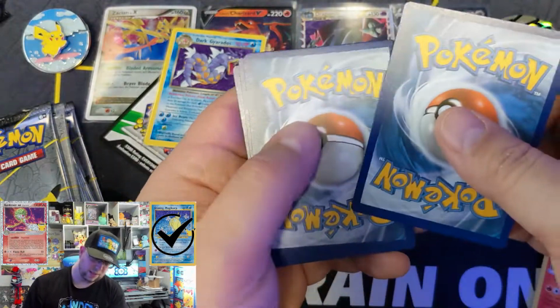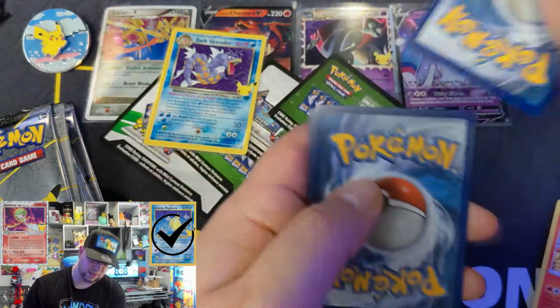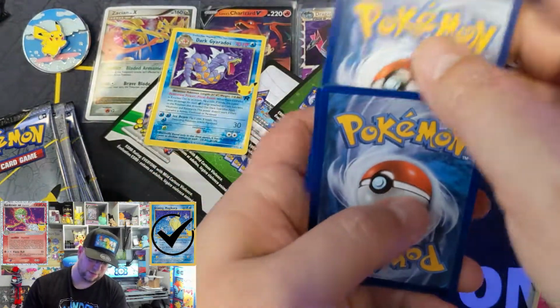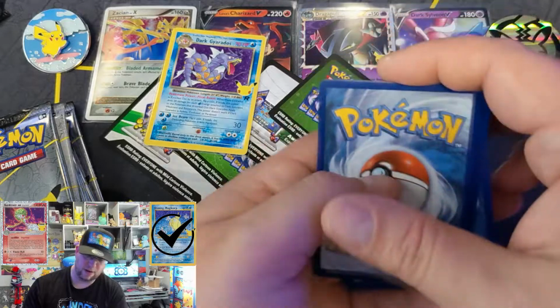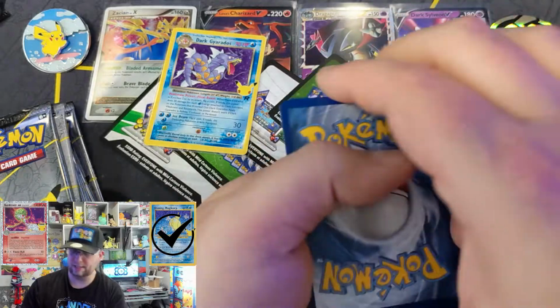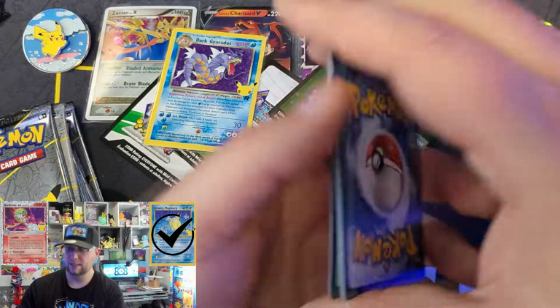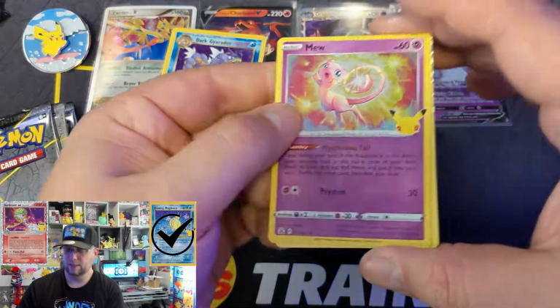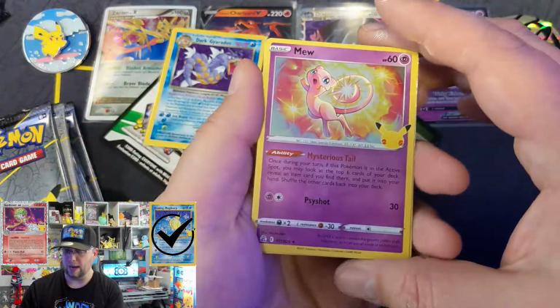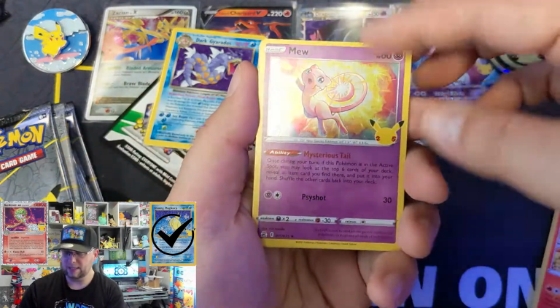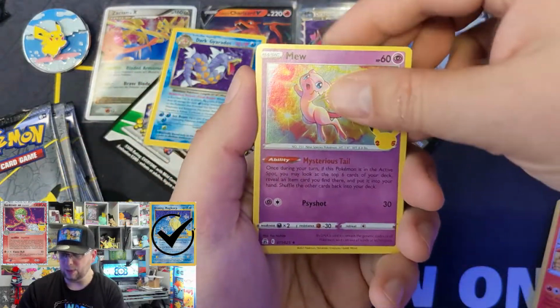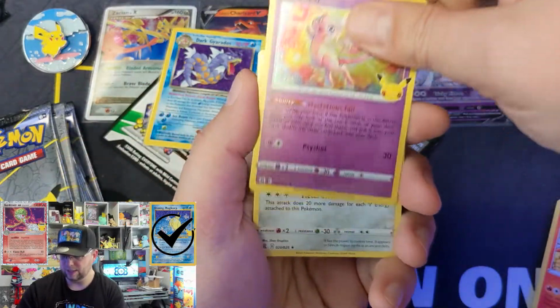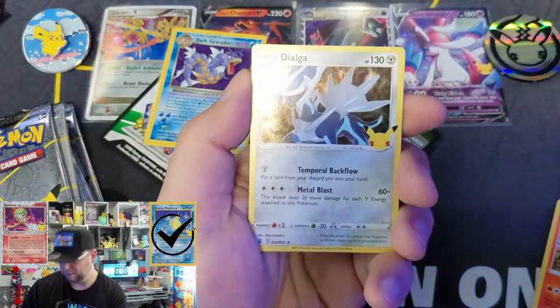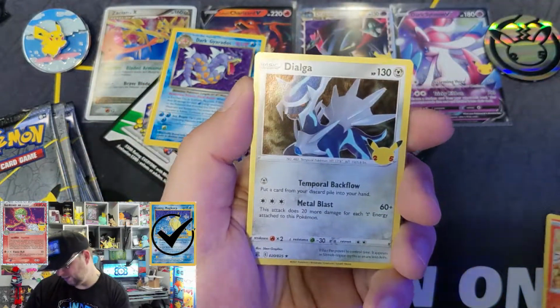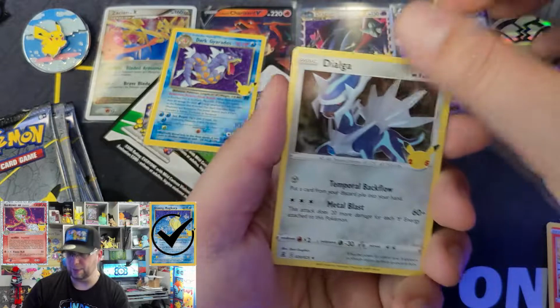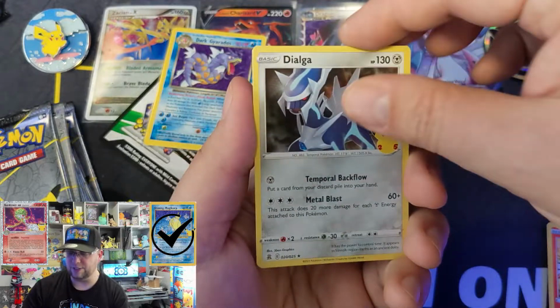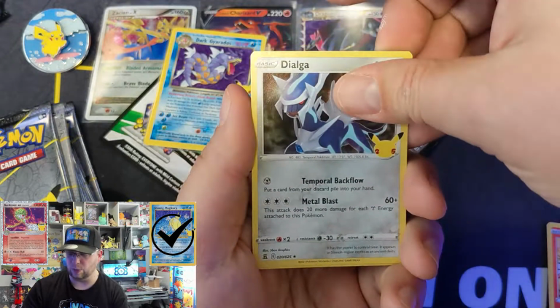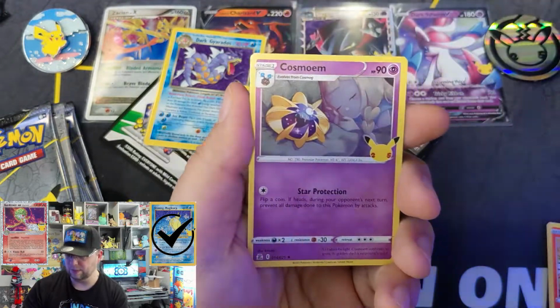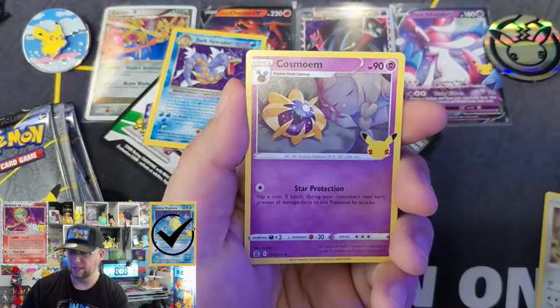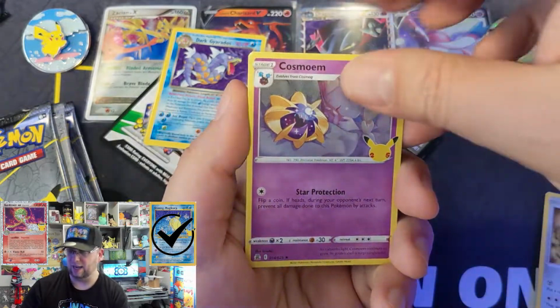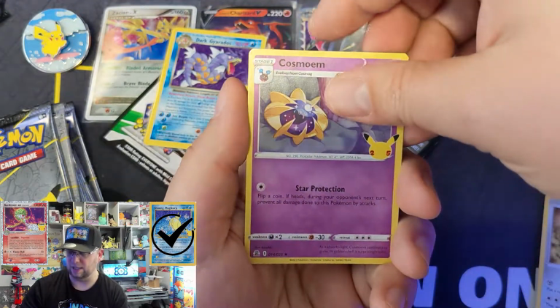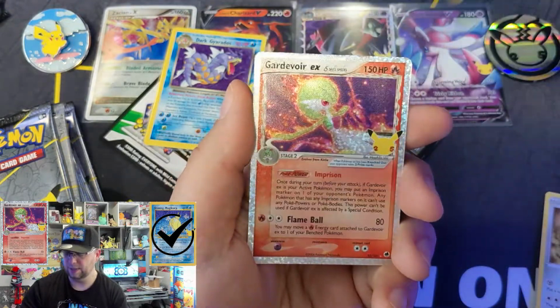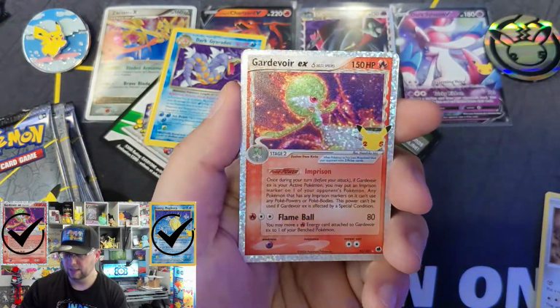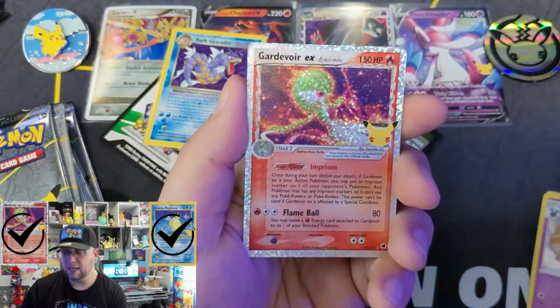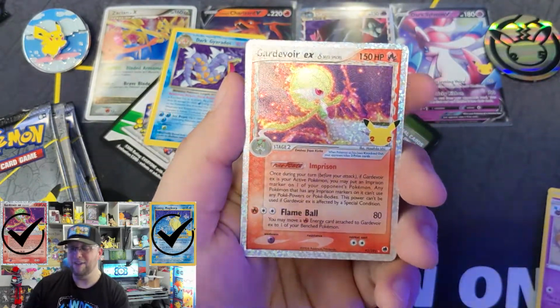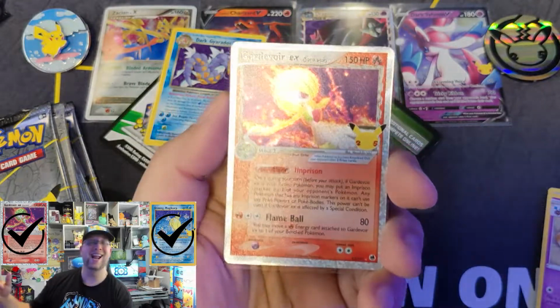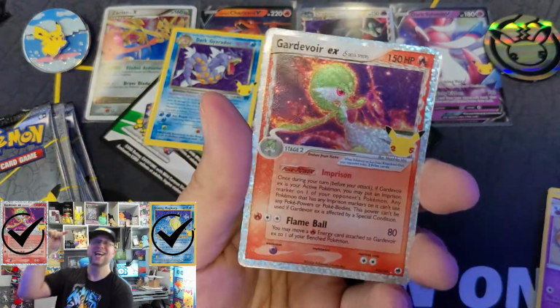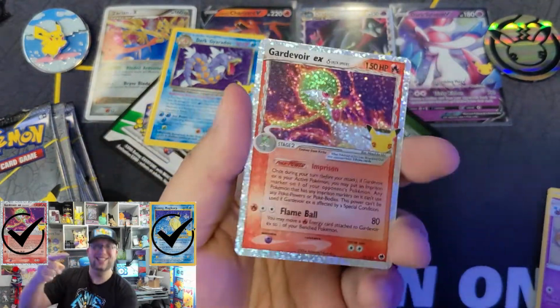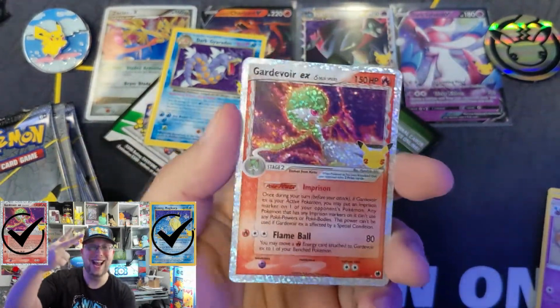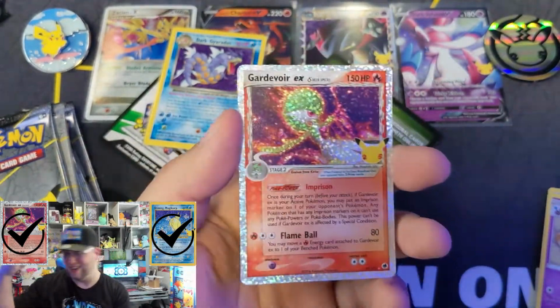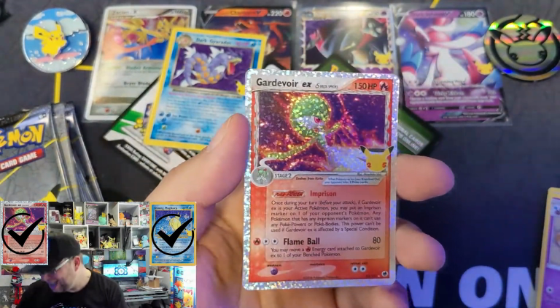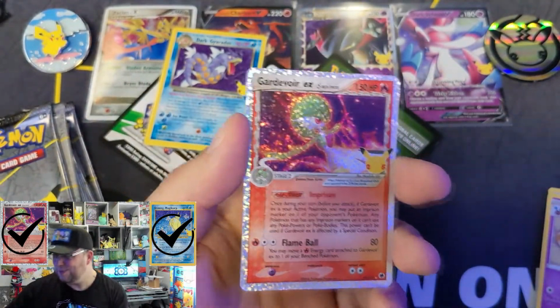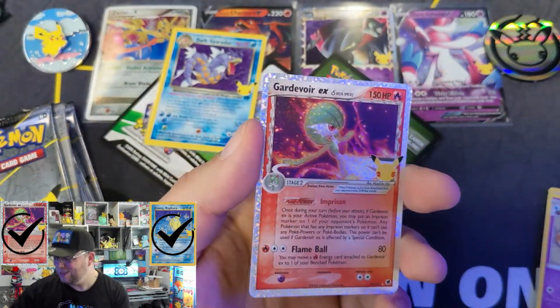One to the front. It's a Mew! Can you imagine if you got a Golden Mew? And a Kadabra — yes! There's the second one. That was both of them.